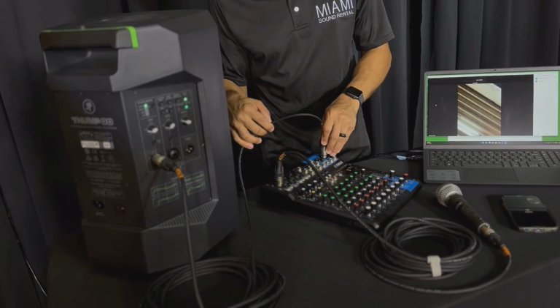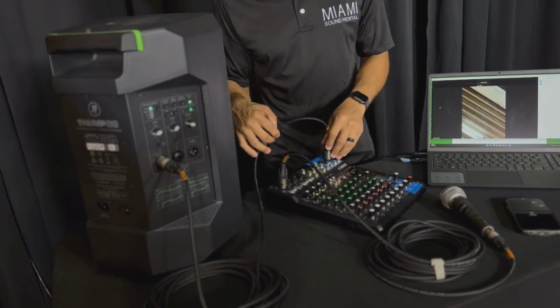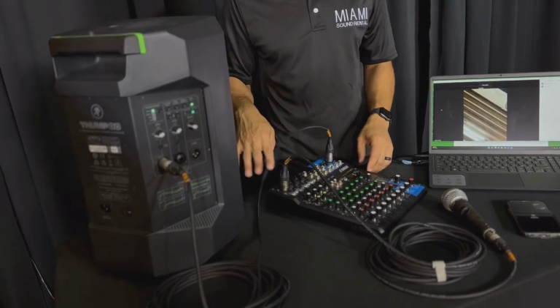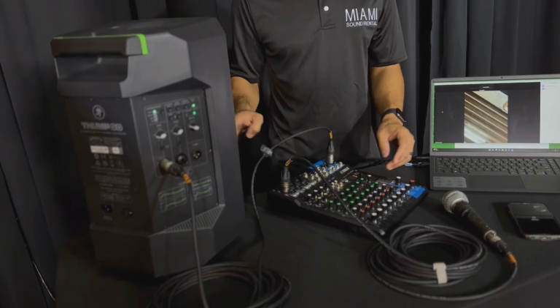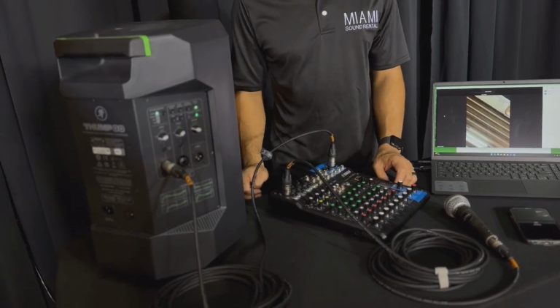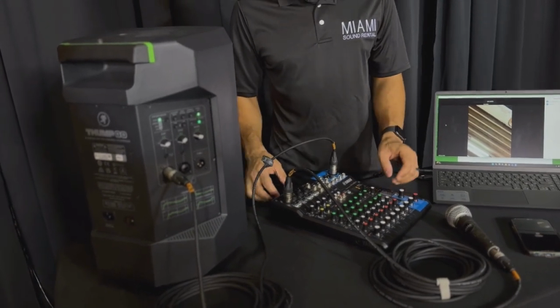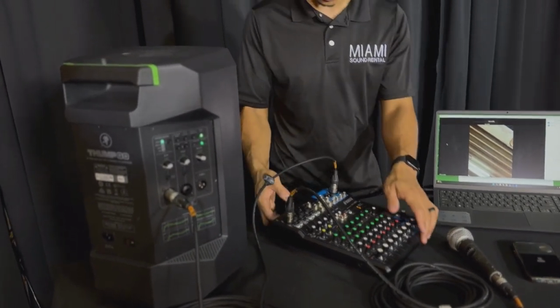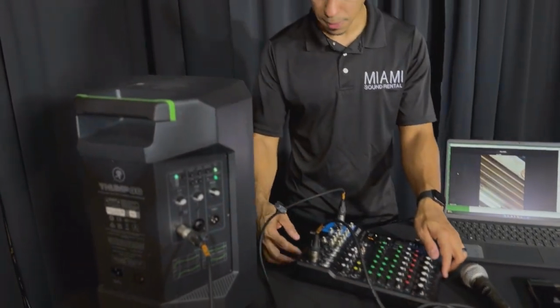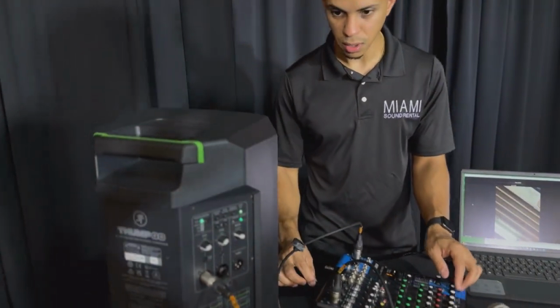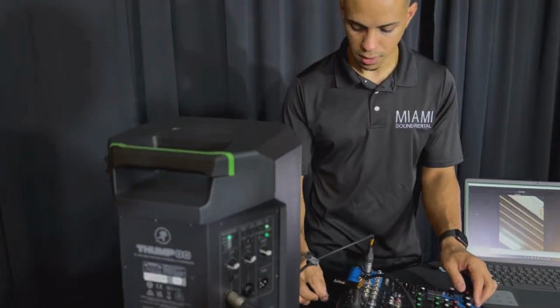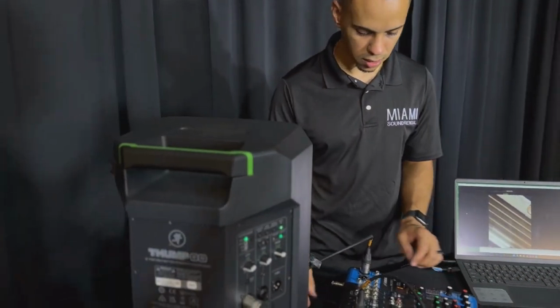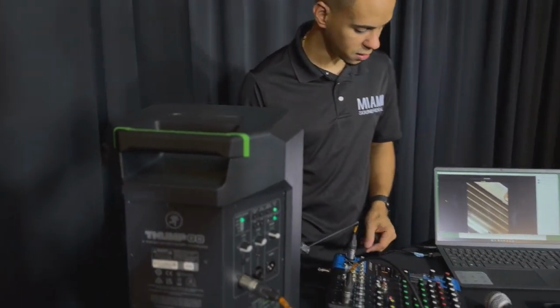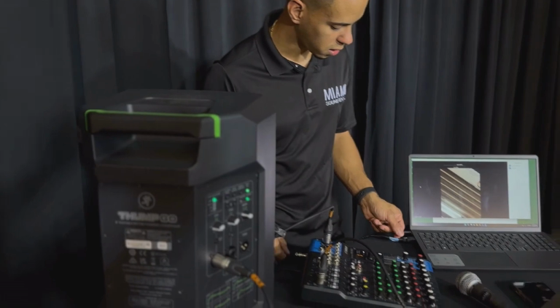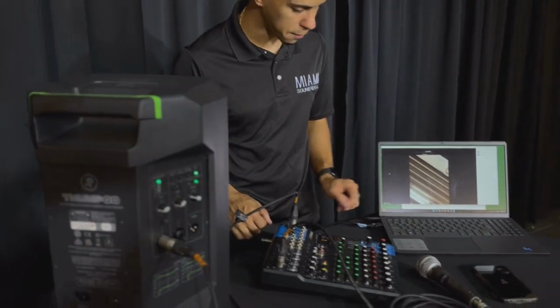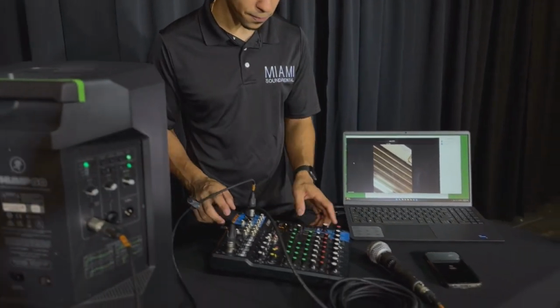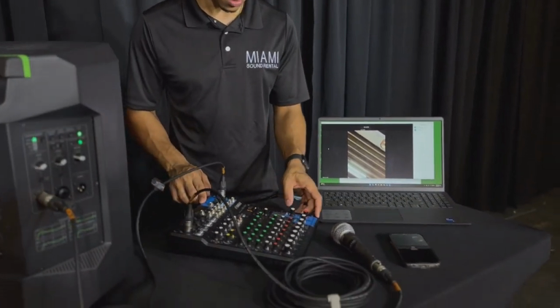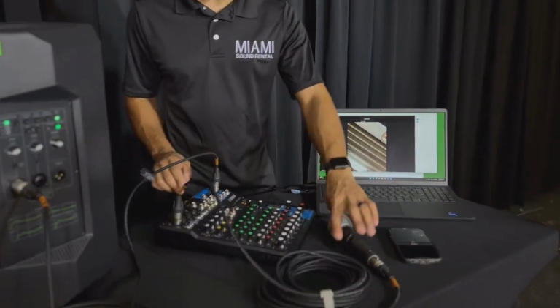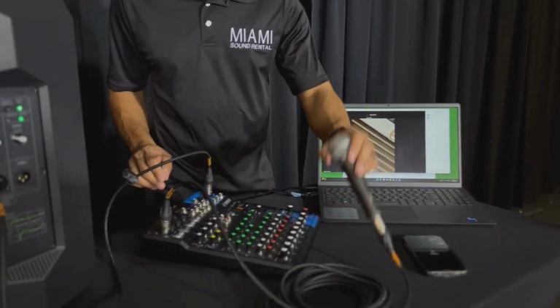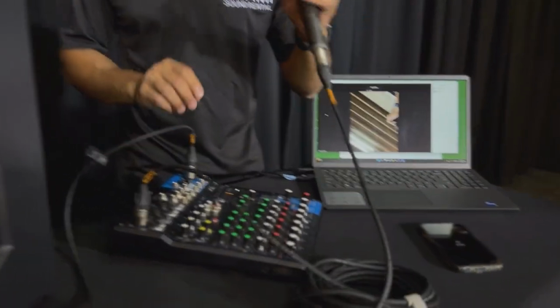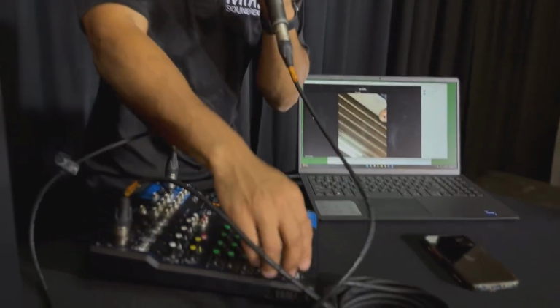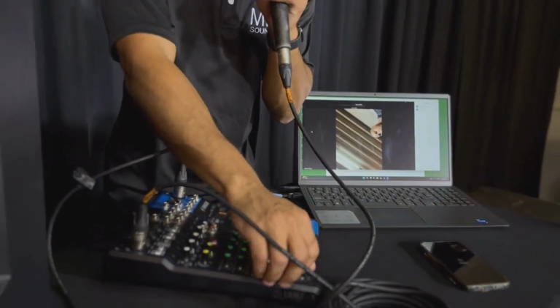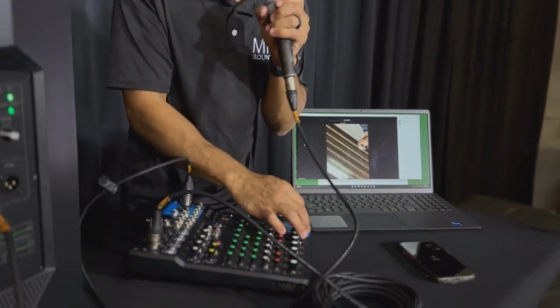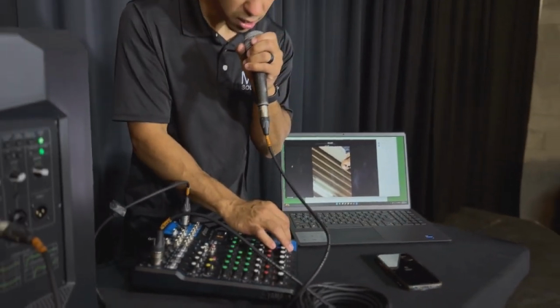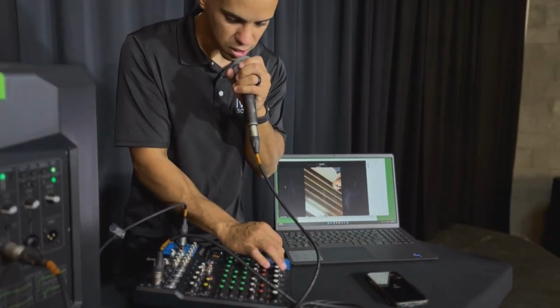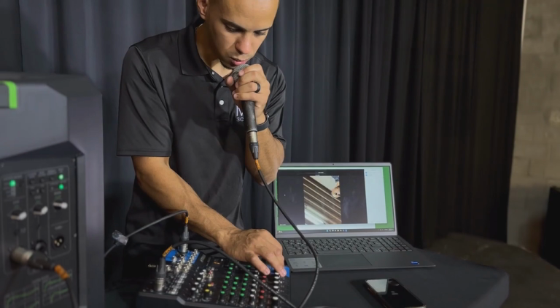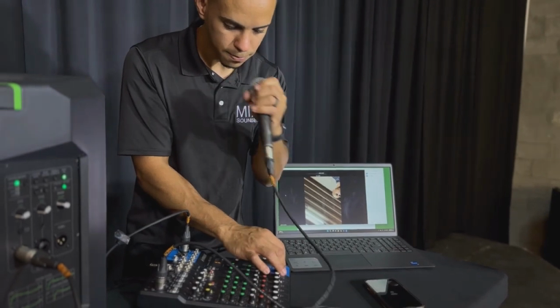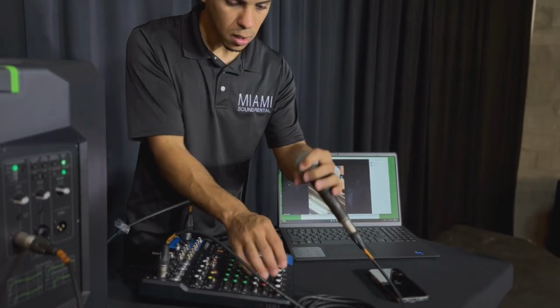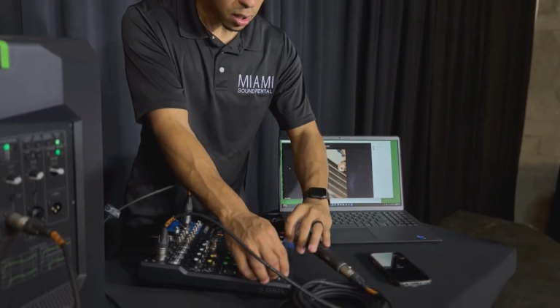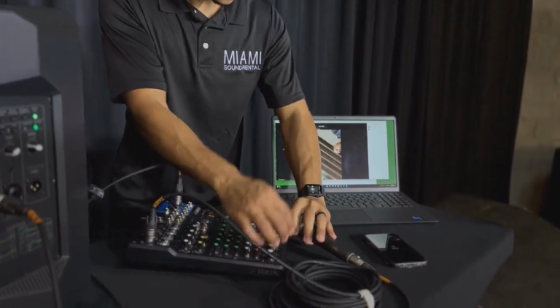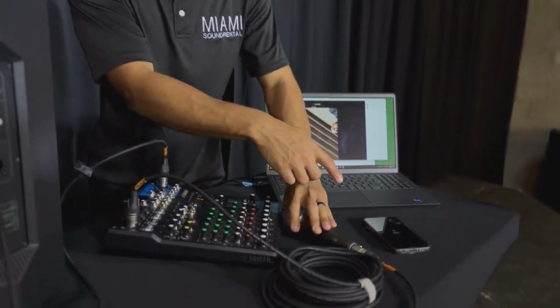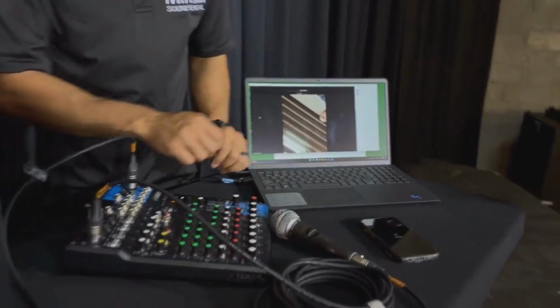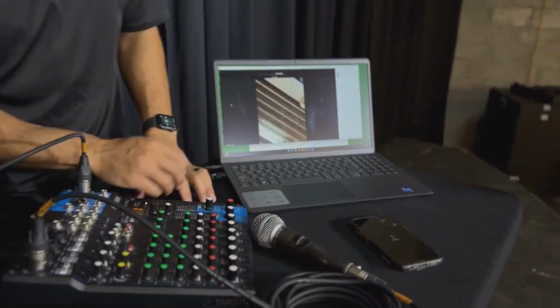Then we plug in our USB — which I already have done here — into the laptop. Once we do that, we should have audio already, and you can probably hear it already on the Zoom meeting.